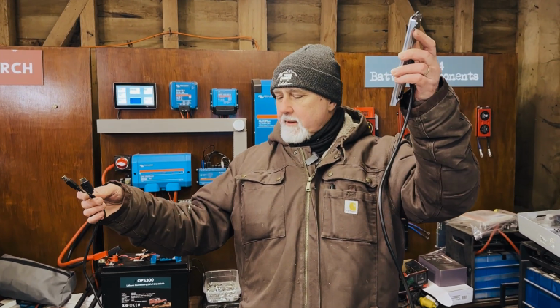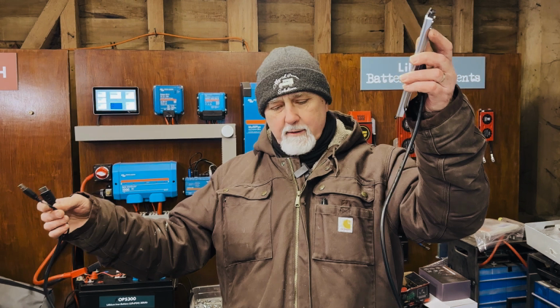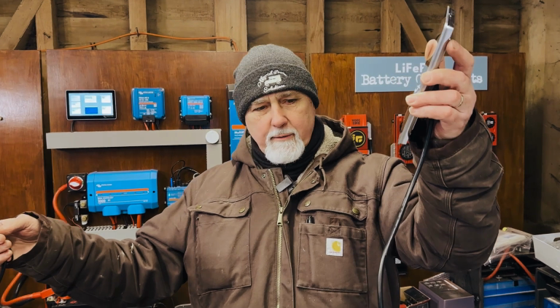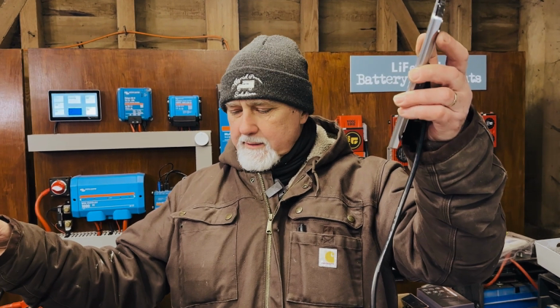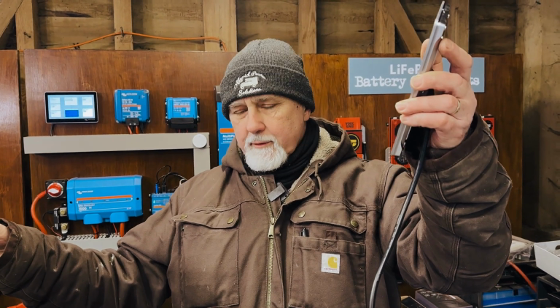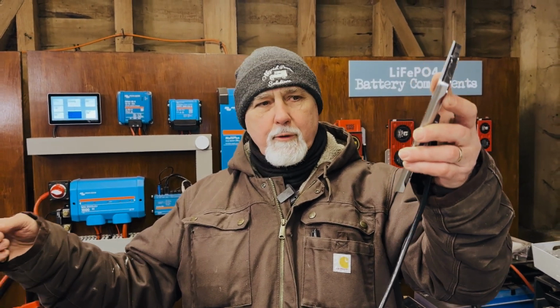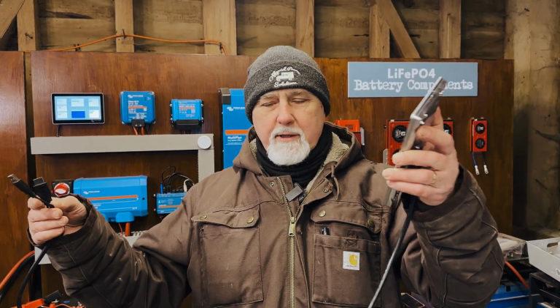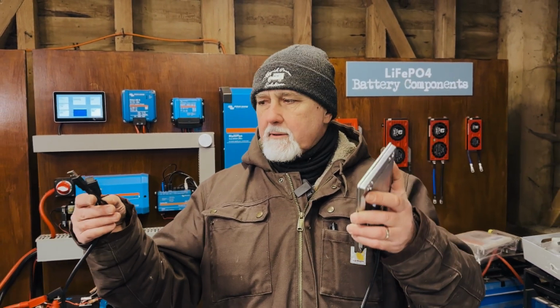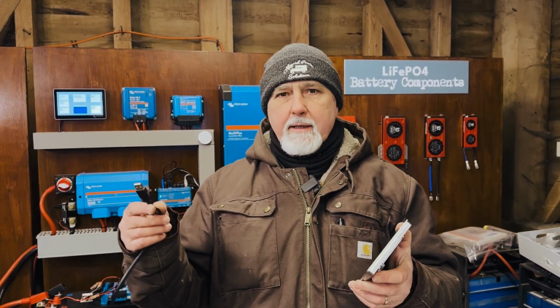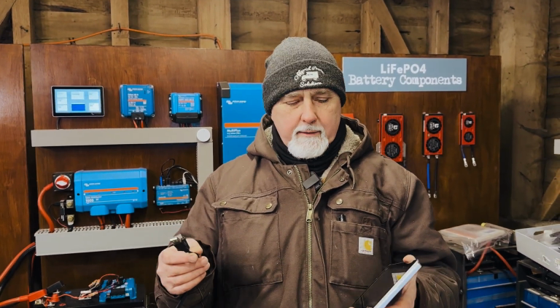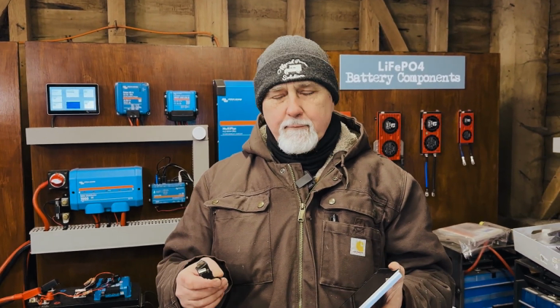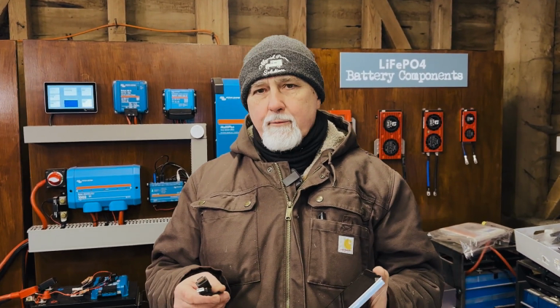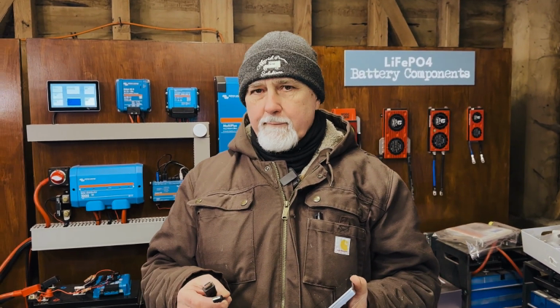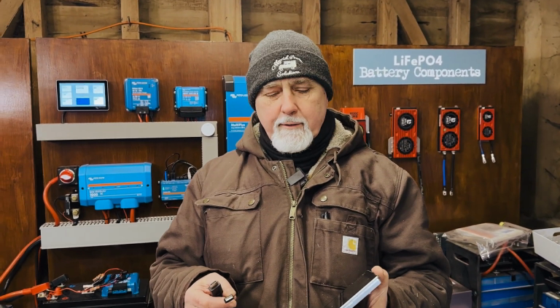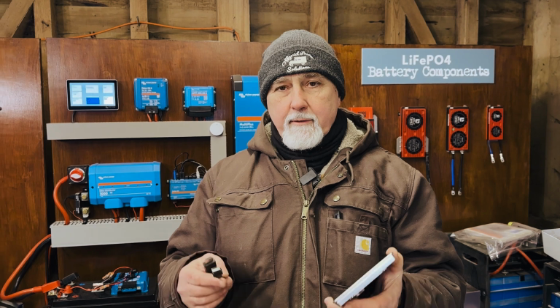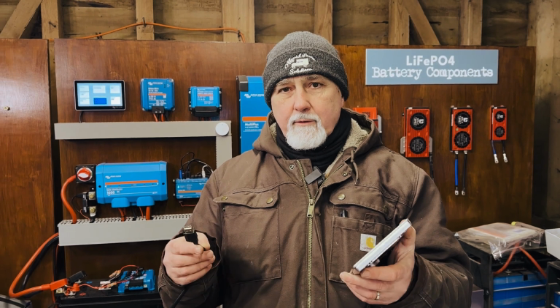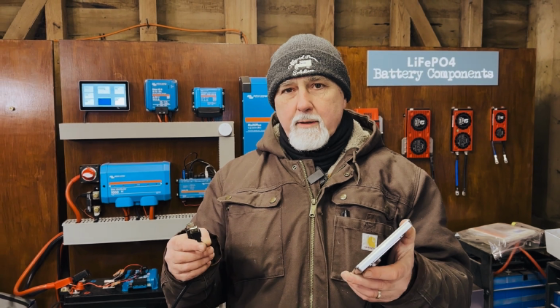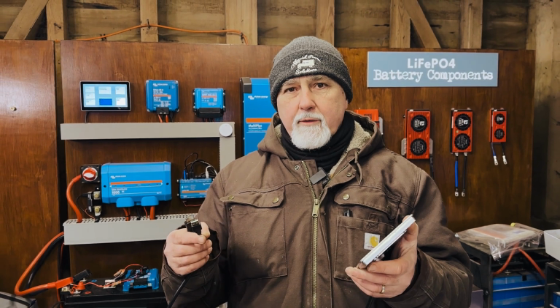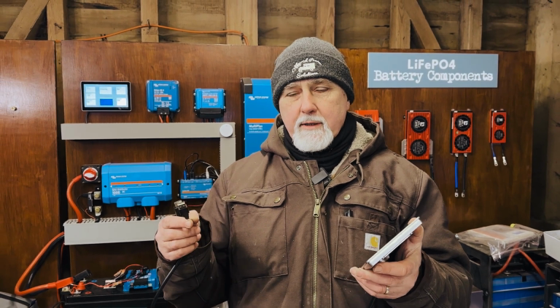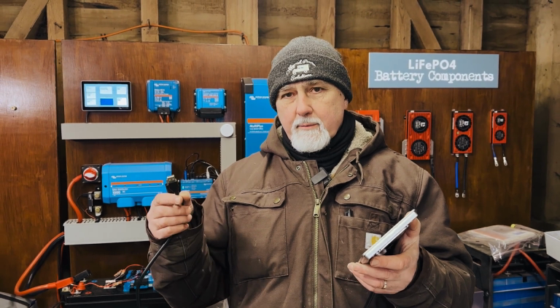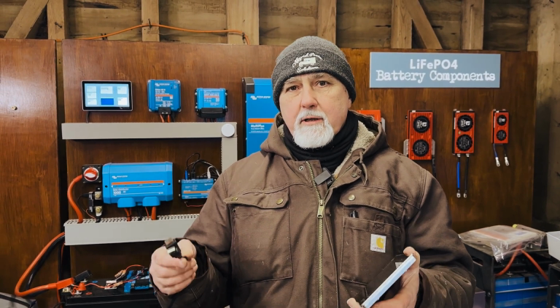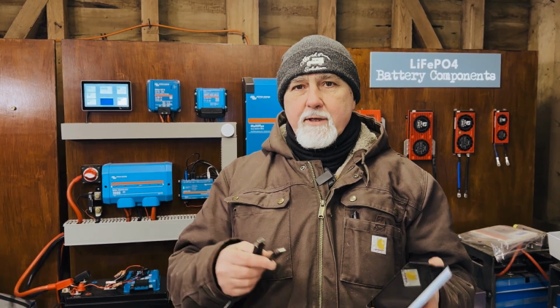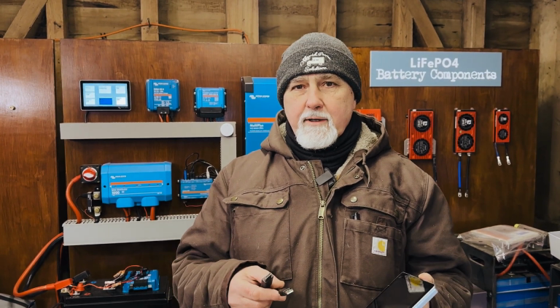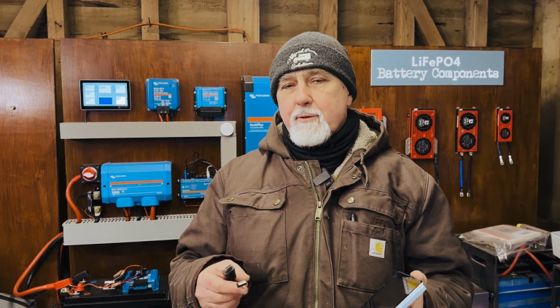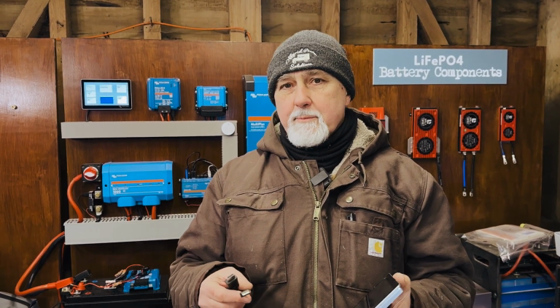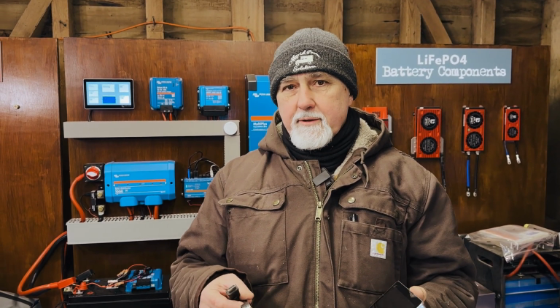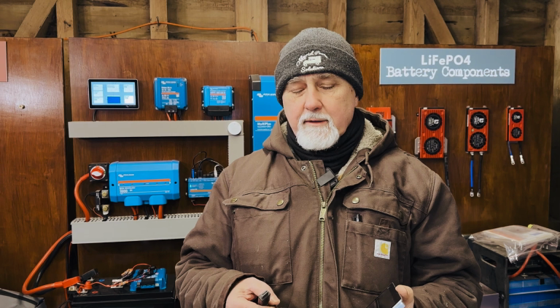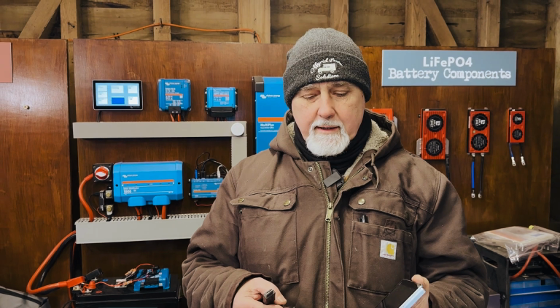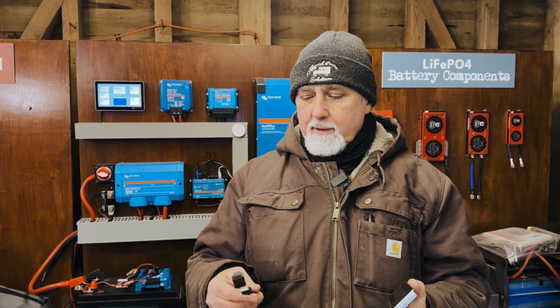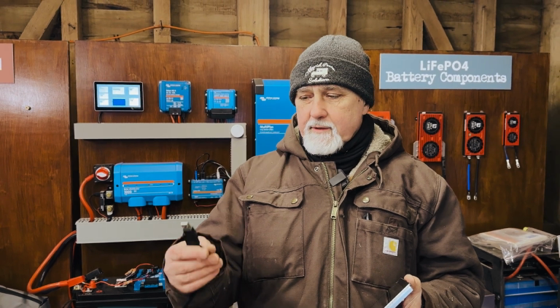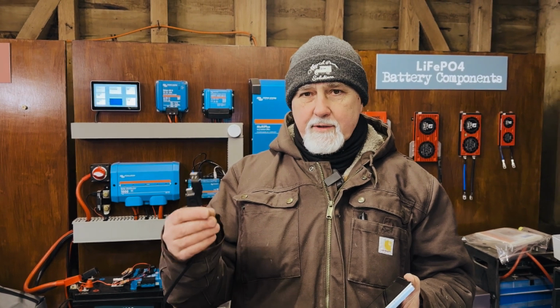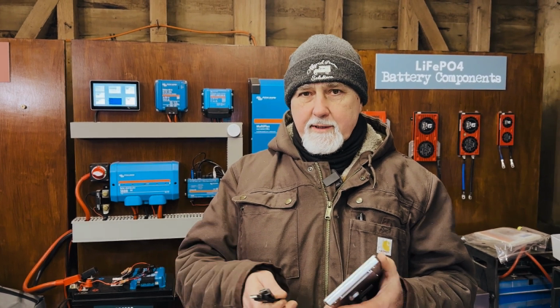If I remember correctly, these are about 1.8 meters long, and it's very, very rare that we can mount the Cerbo screen close enough to the Cerbo GX base unit itself and use this just as it is.